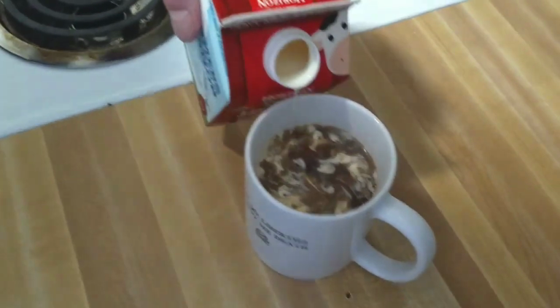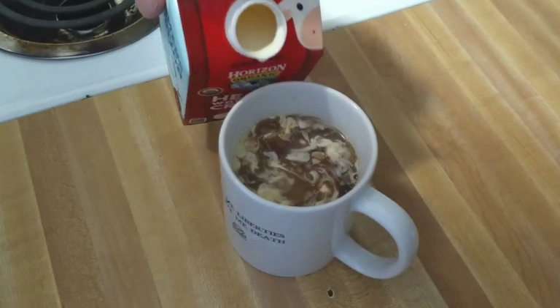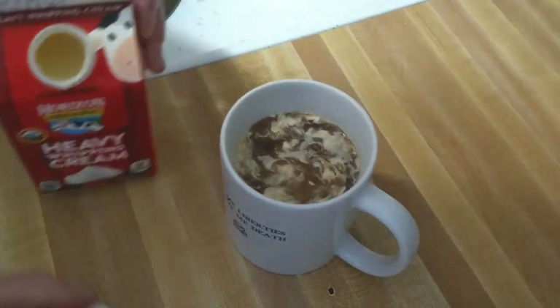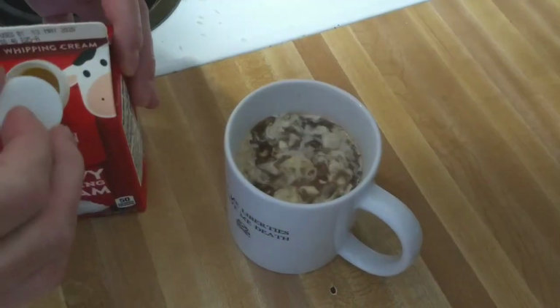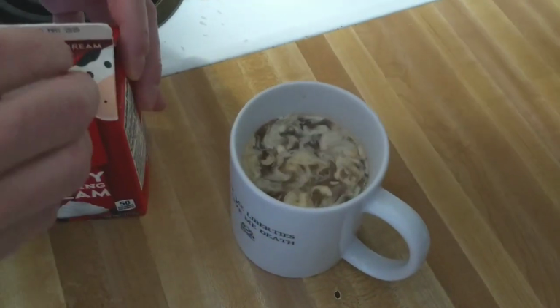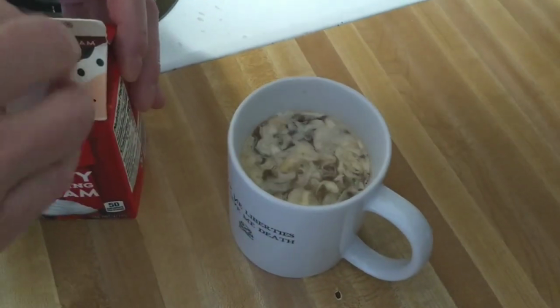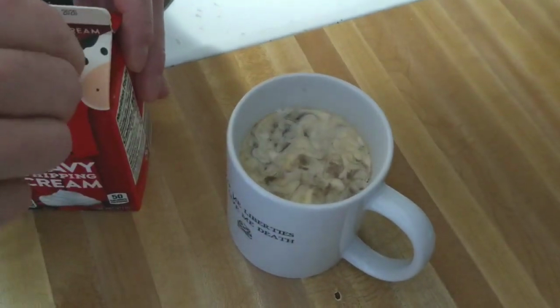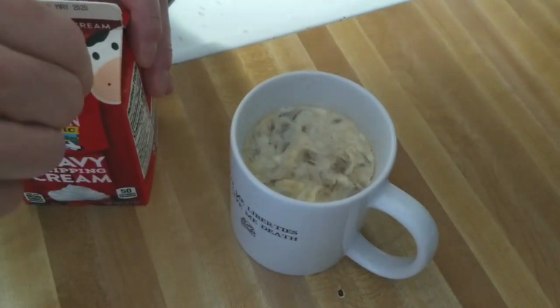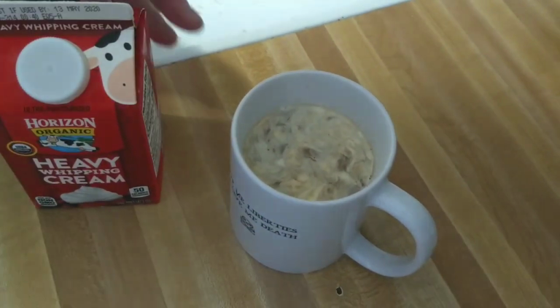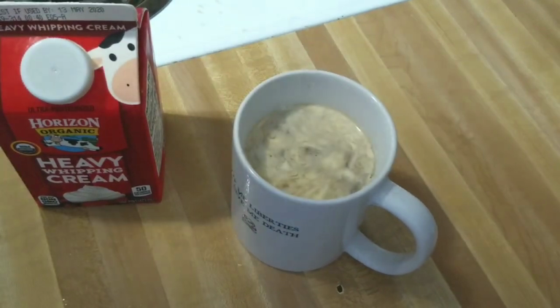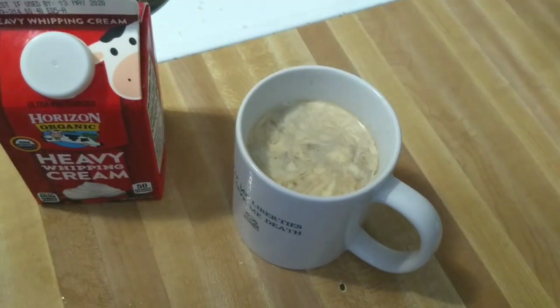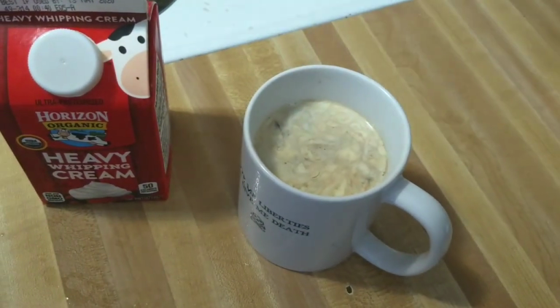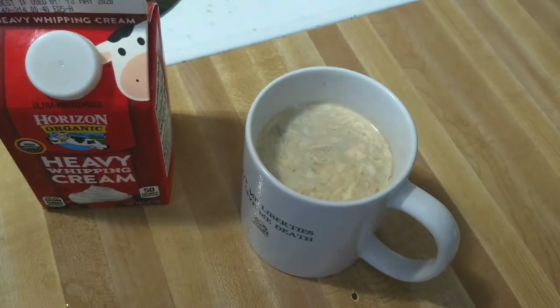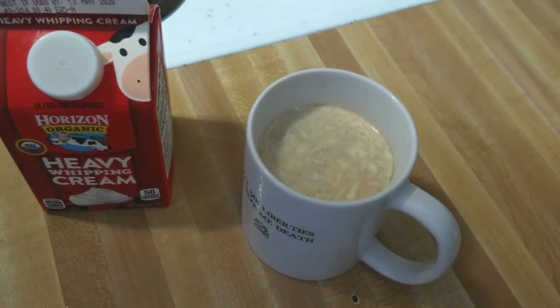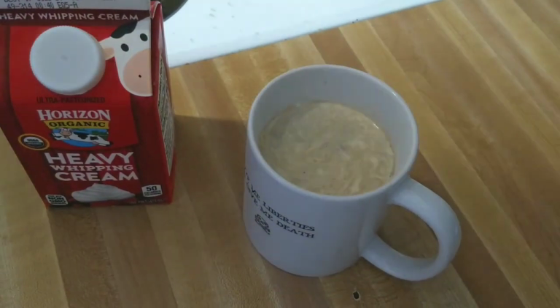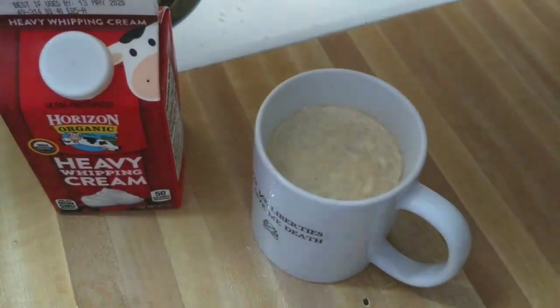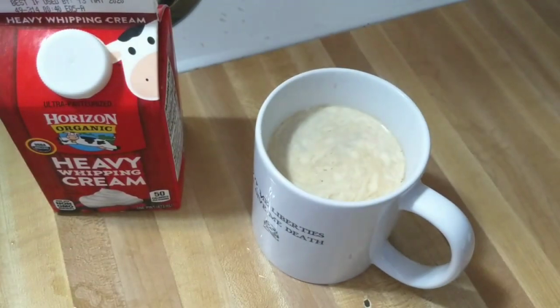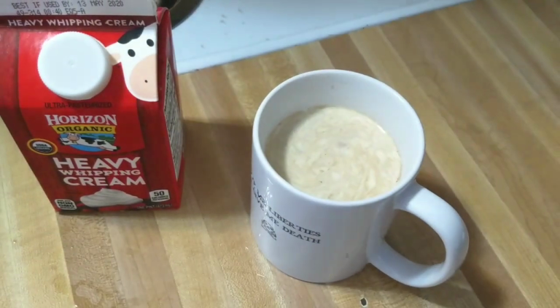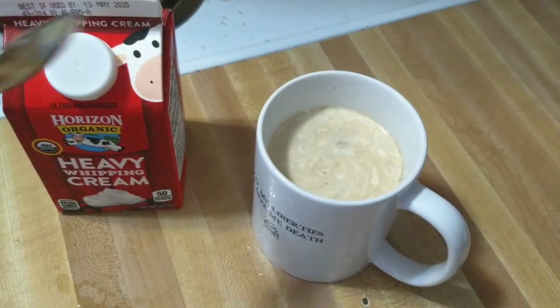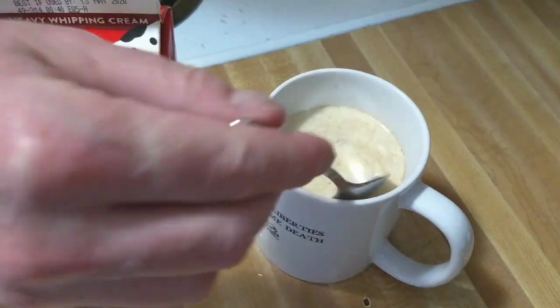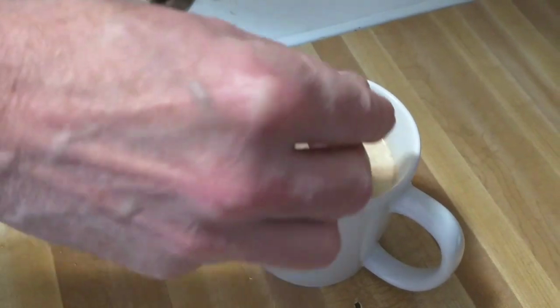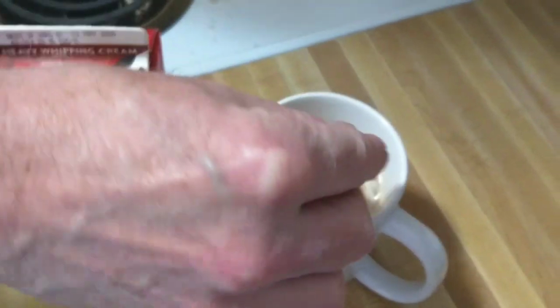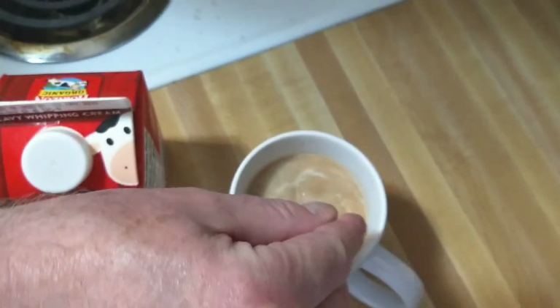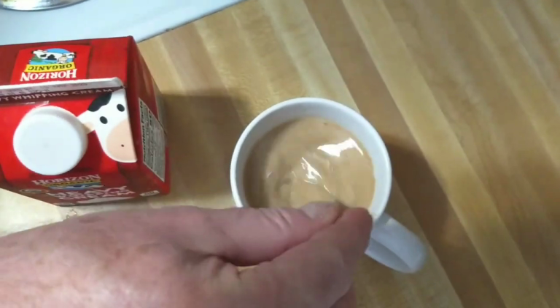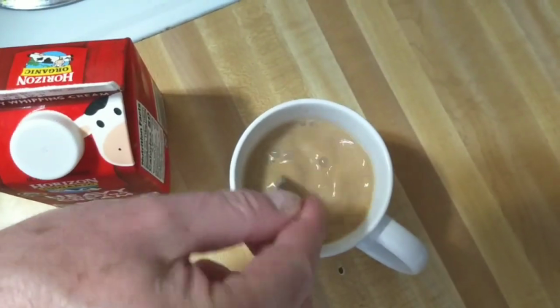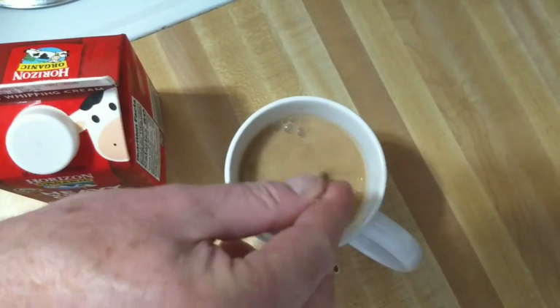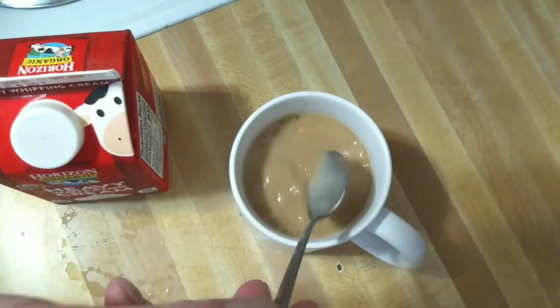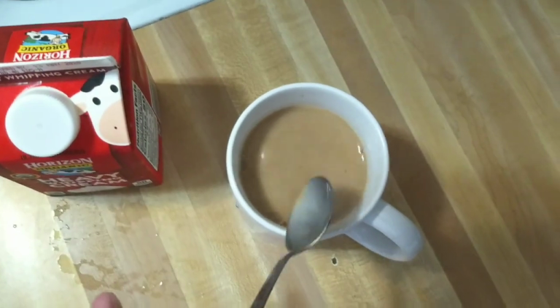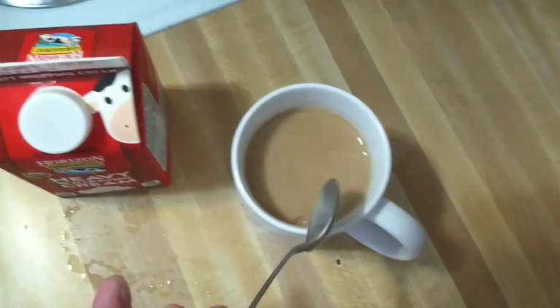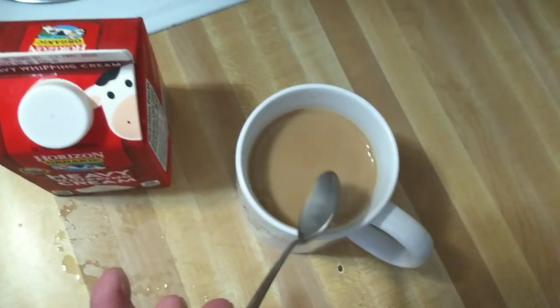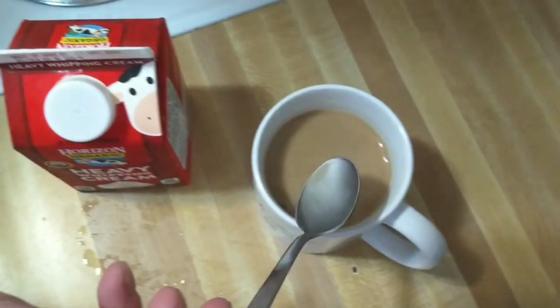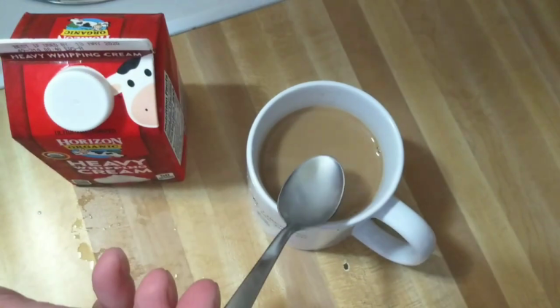I like to put quite a bit in there. I love how the heavy cream does its own mini swirls. It does — it's so pretty. Well, that smells delightful. I'm definitely having a sip or two of that. You can have as many sips as you feel is appropriate.